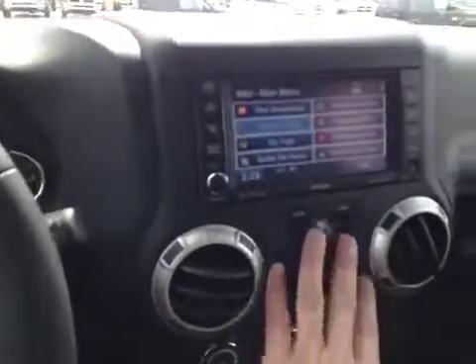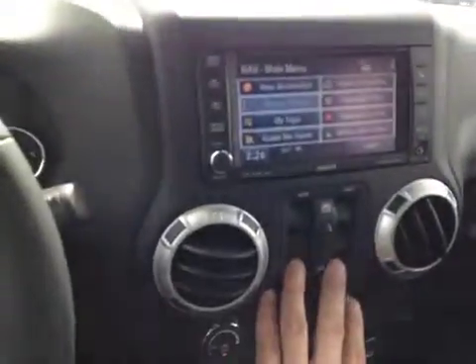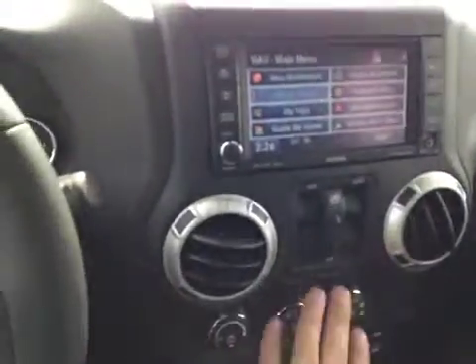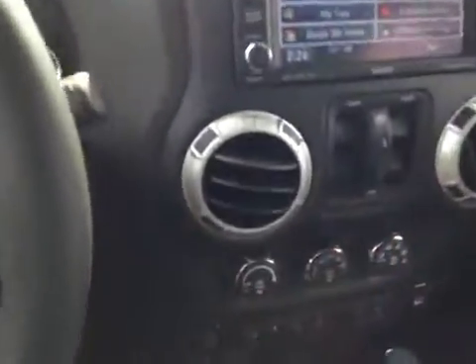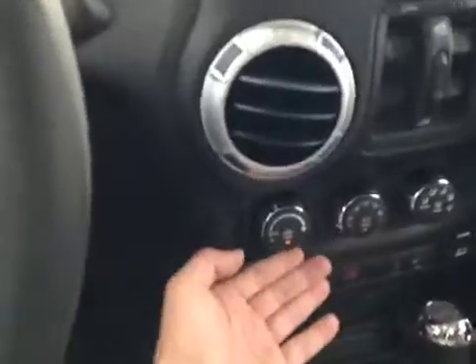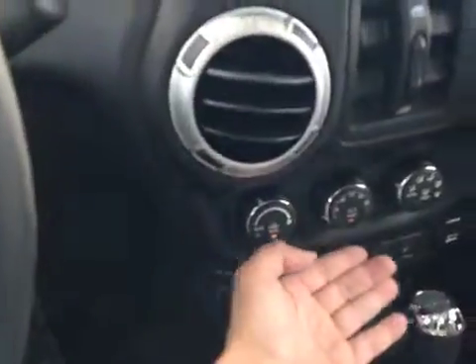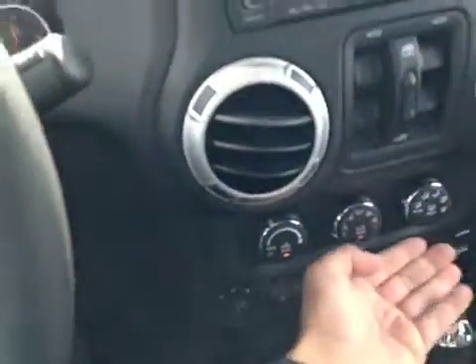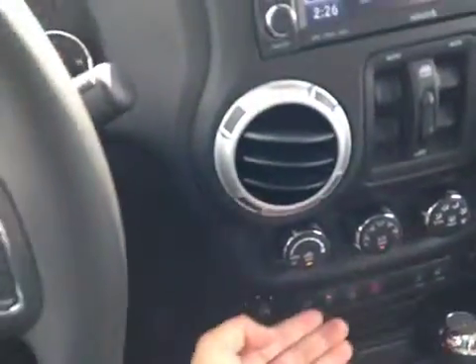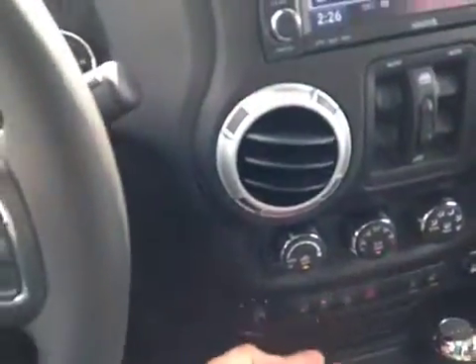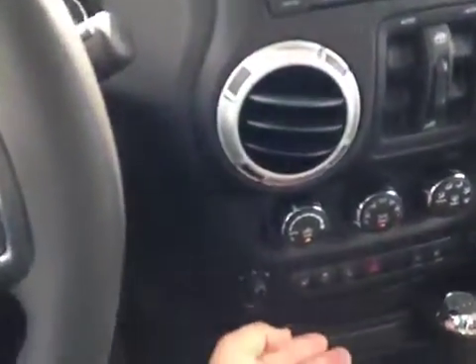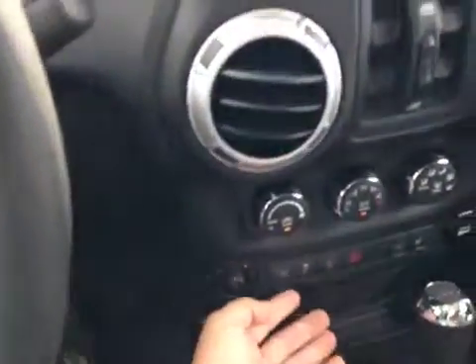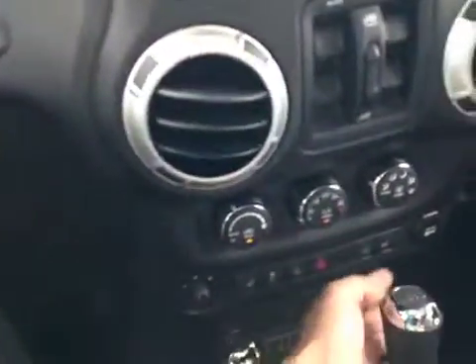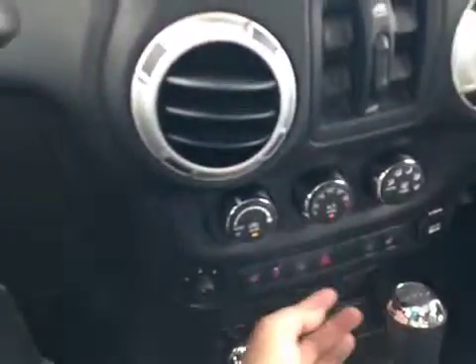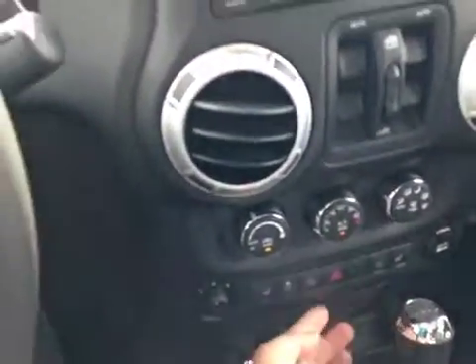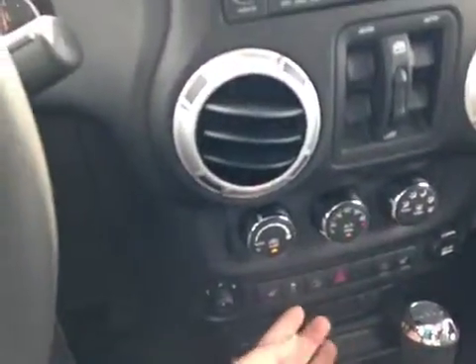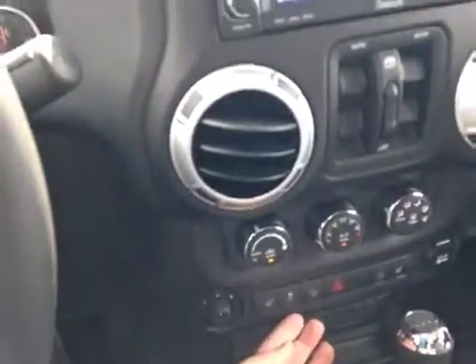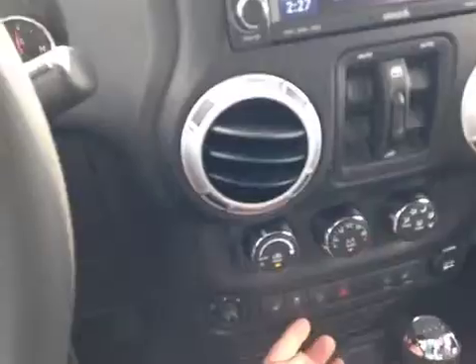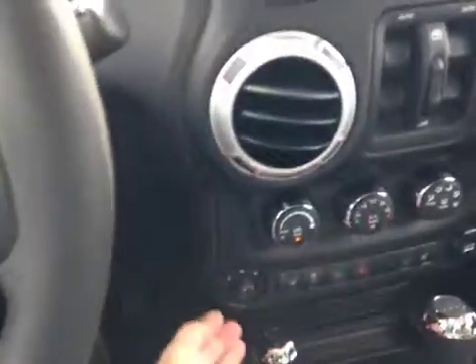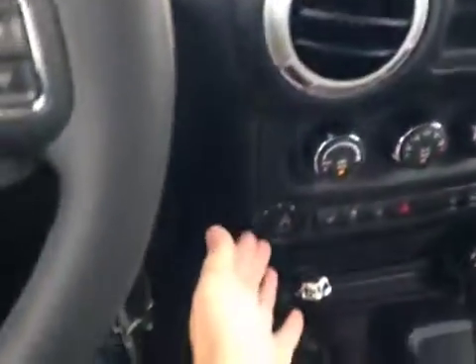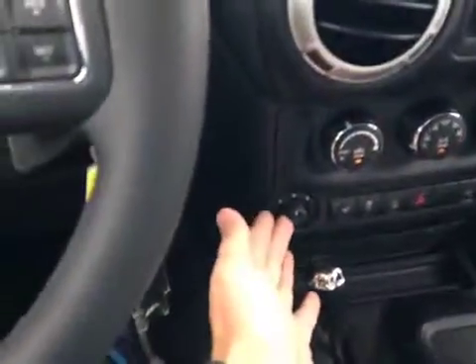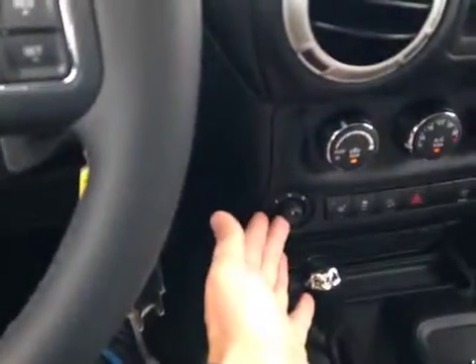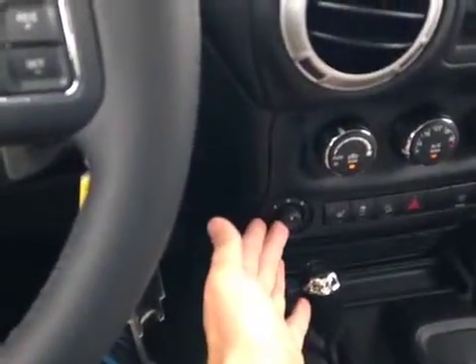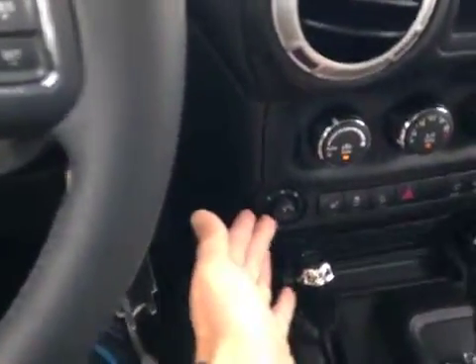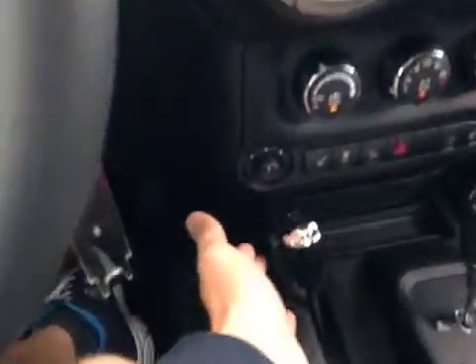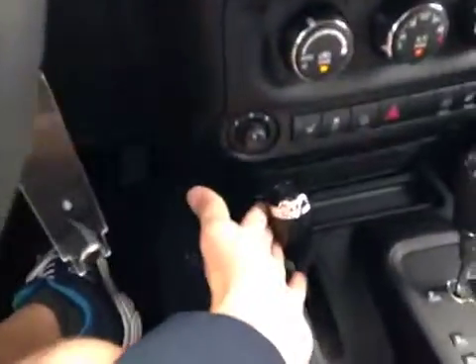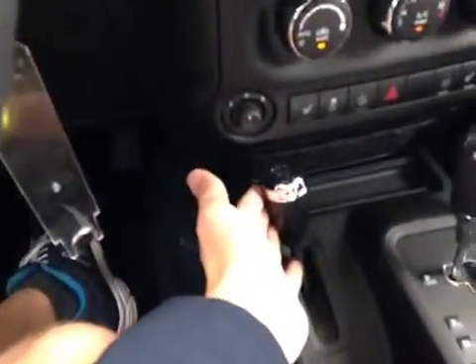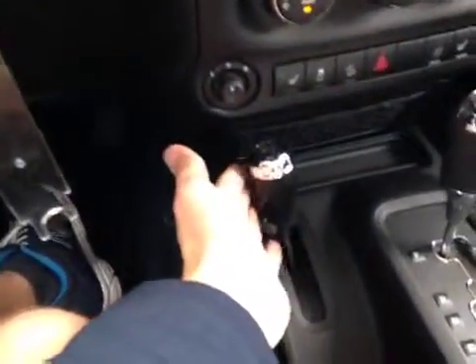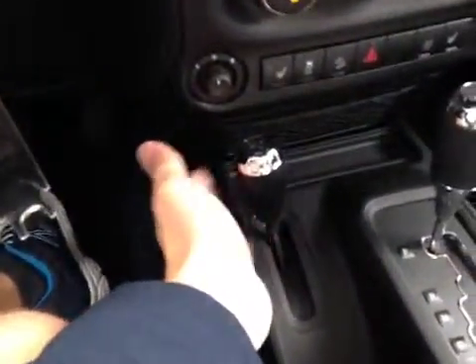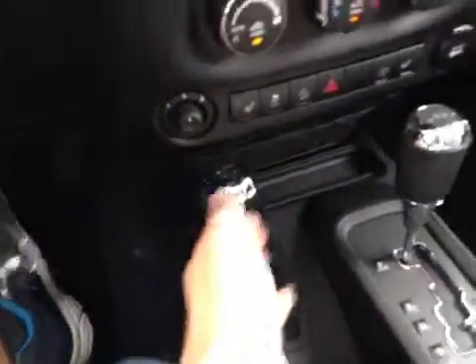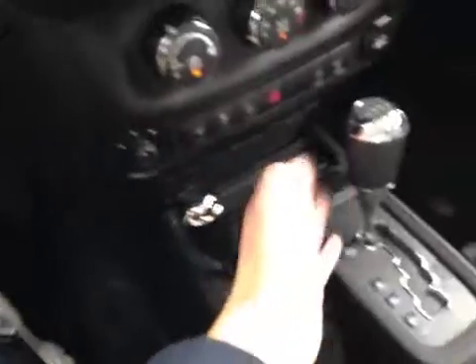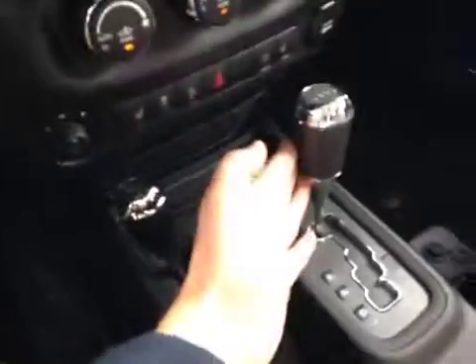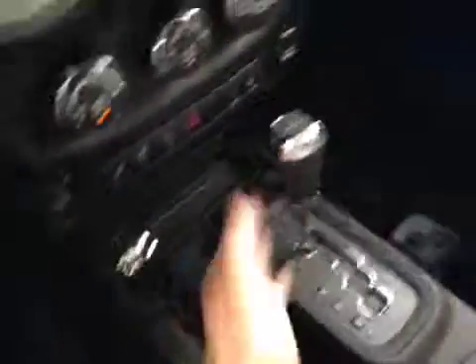We've got power windows here in the center, air conditioning, climate control, heated seats, downhill assist, manual override for traction control, and control over our power mirrors. We also have our four-wheel drive lever and our automatic shifter.